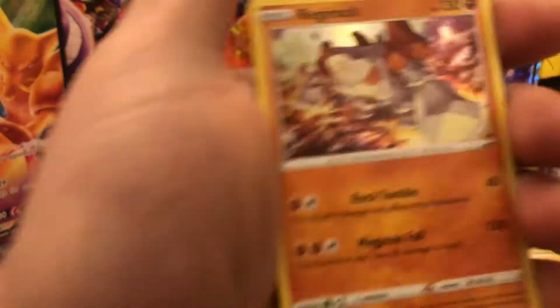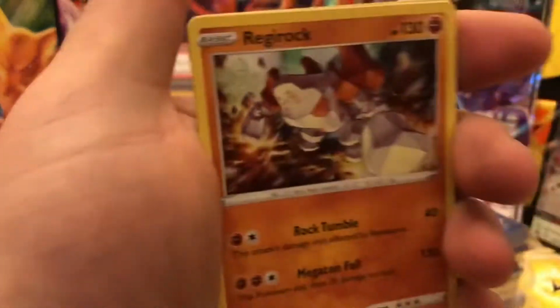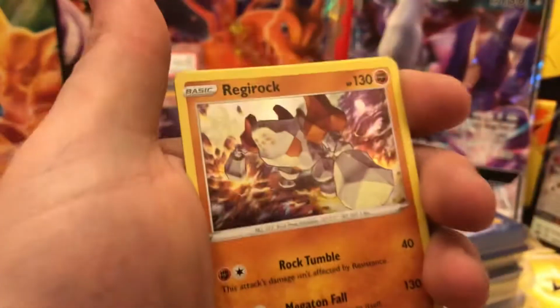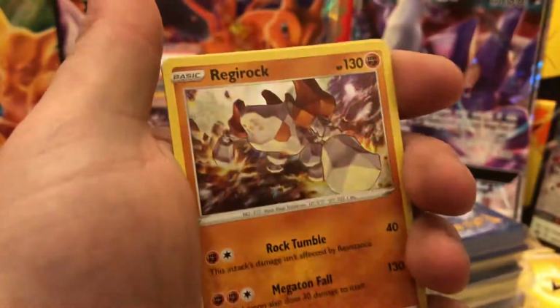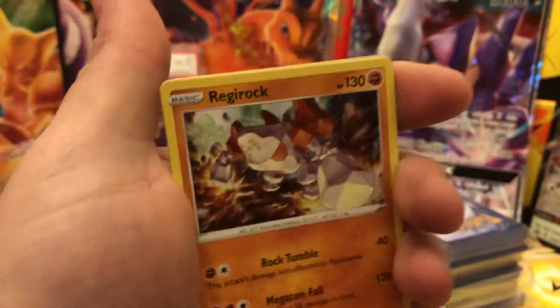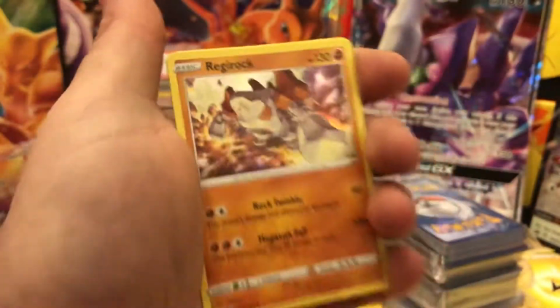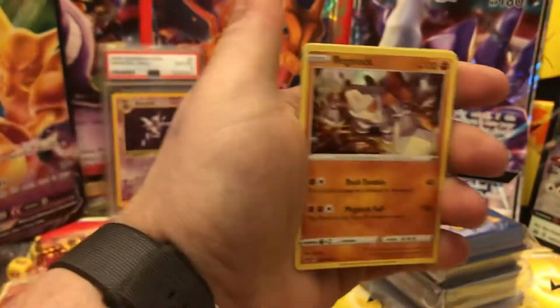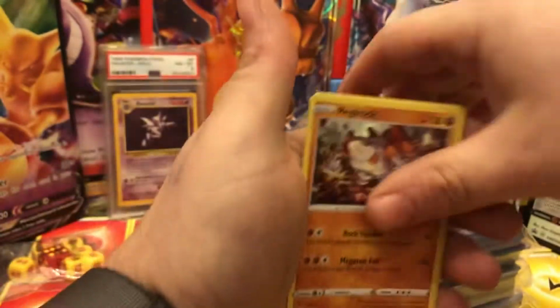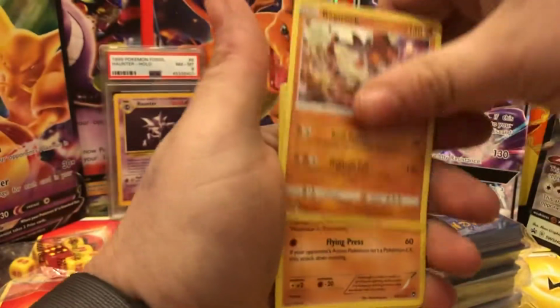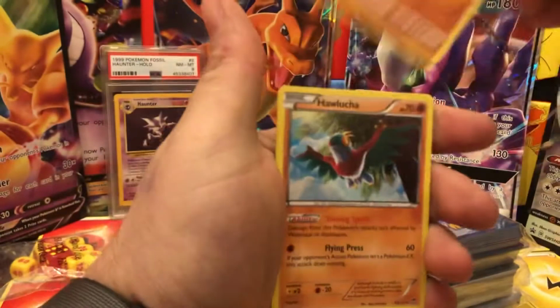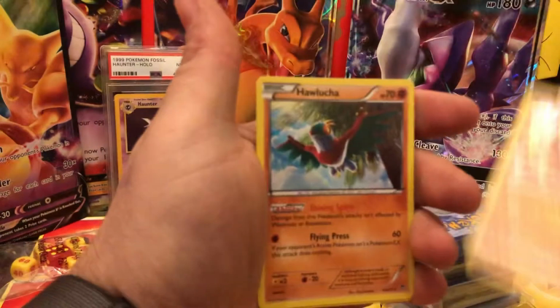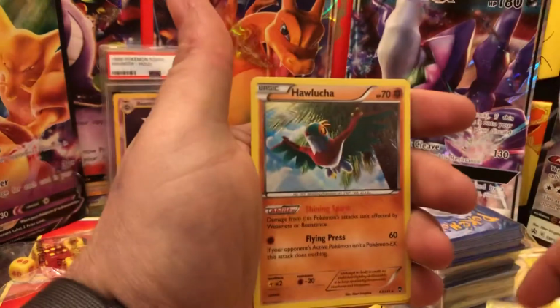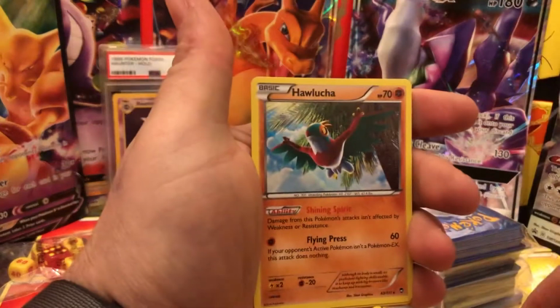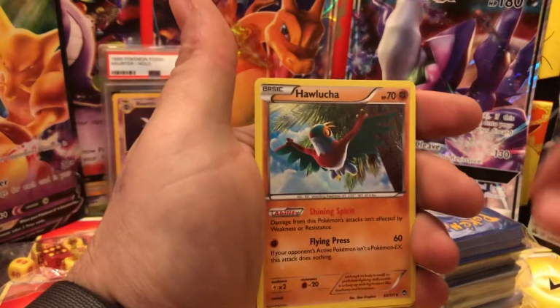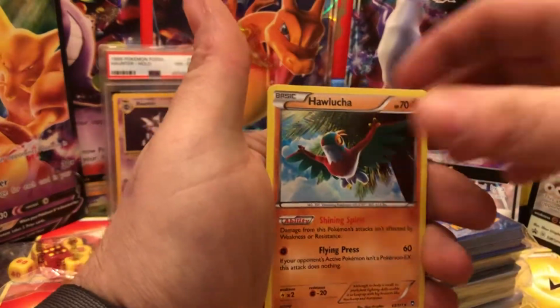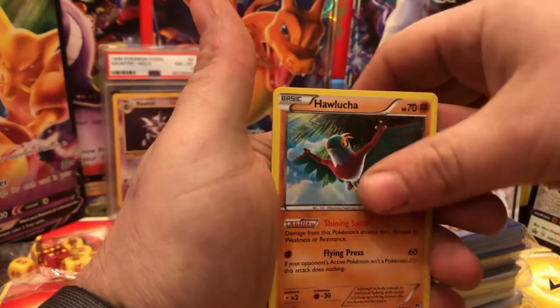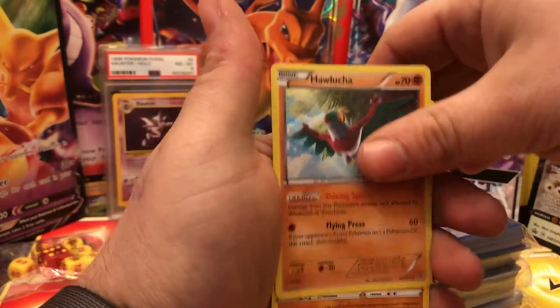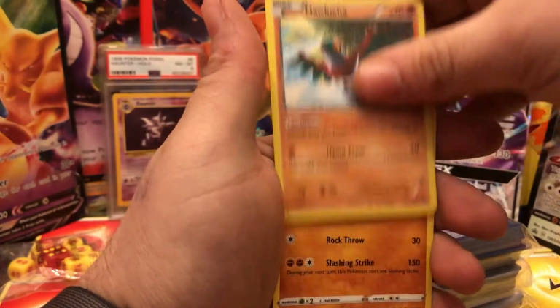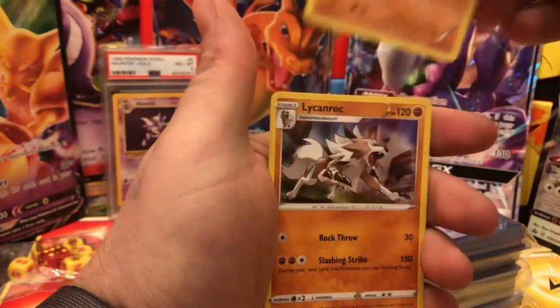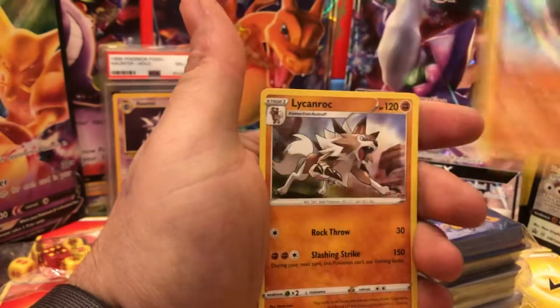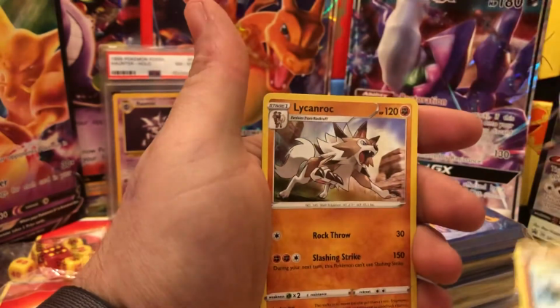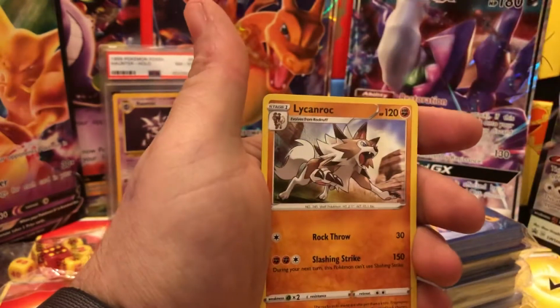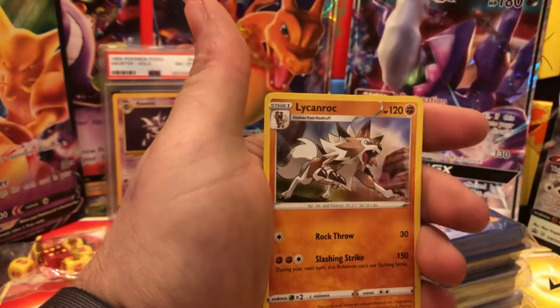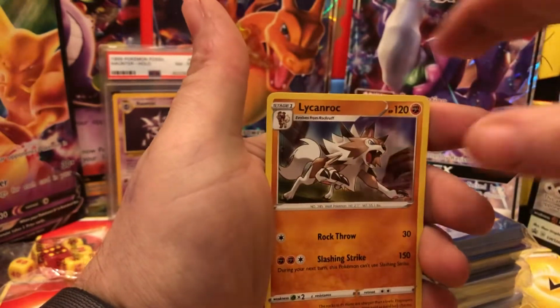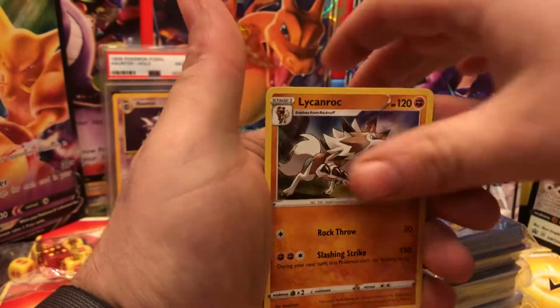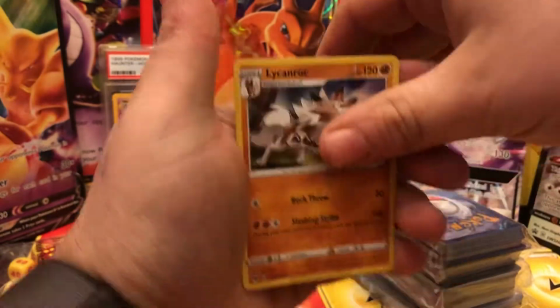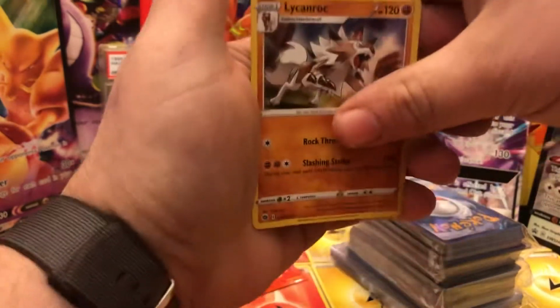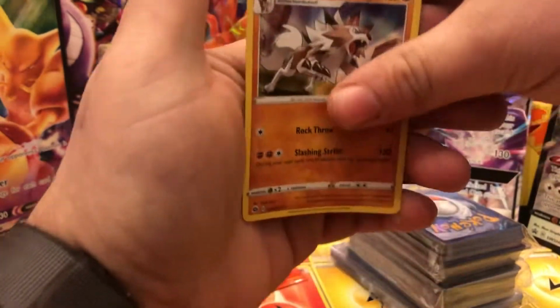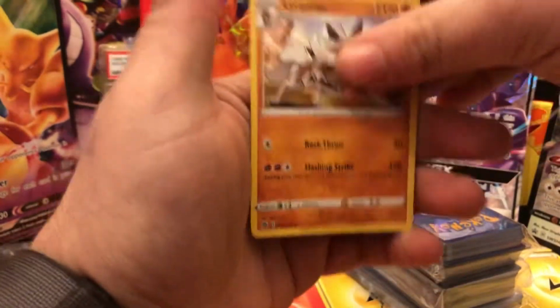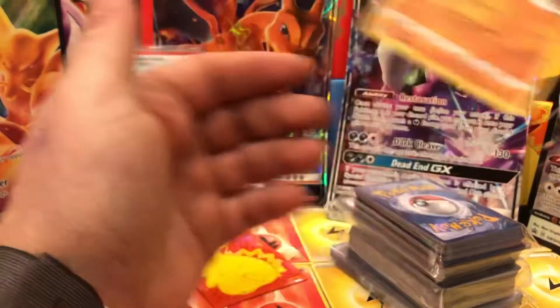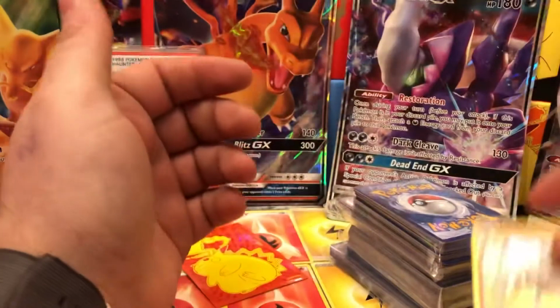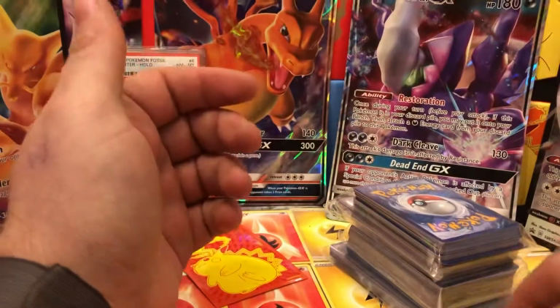It's a nice hollow — I have it, but it's a nice hollow. Hawlucha! I remember I used to pull those like crazy. Lycanroc.